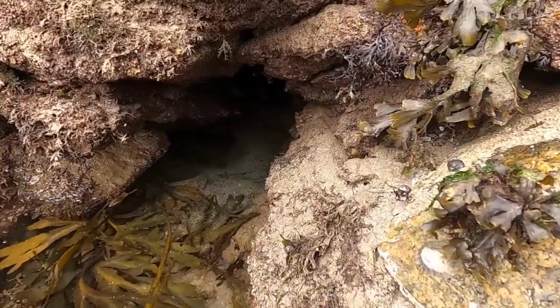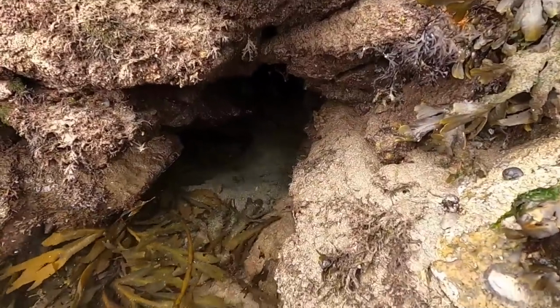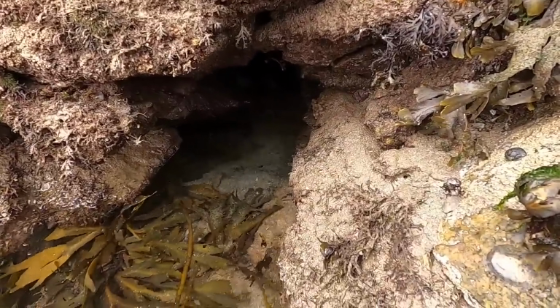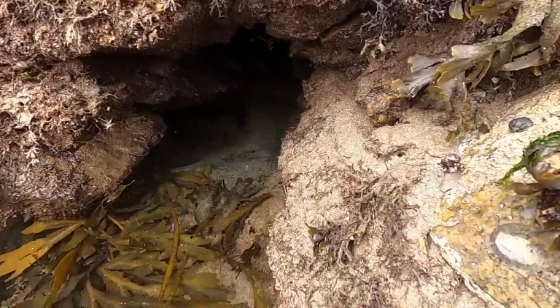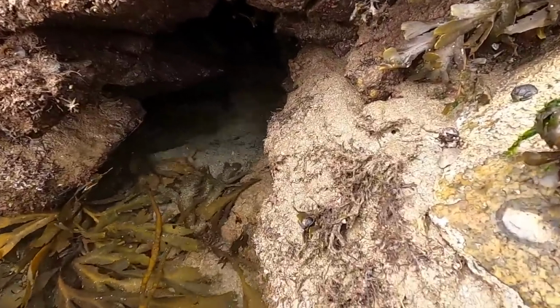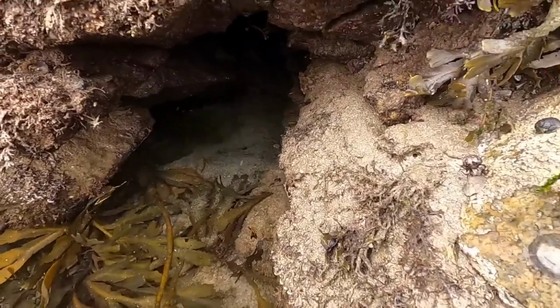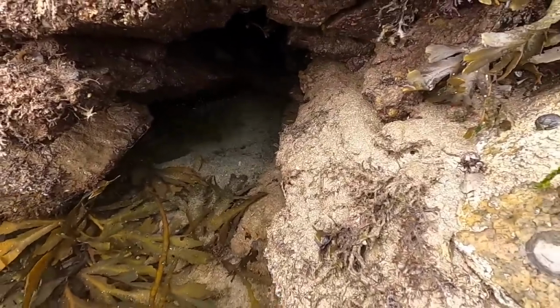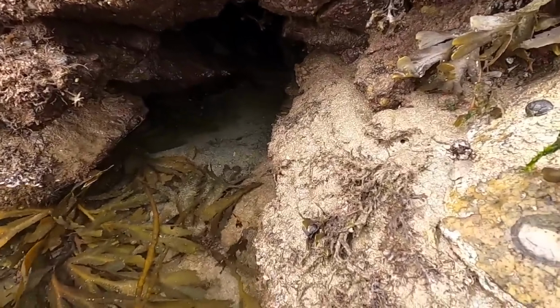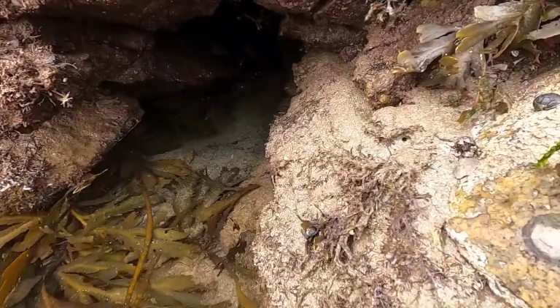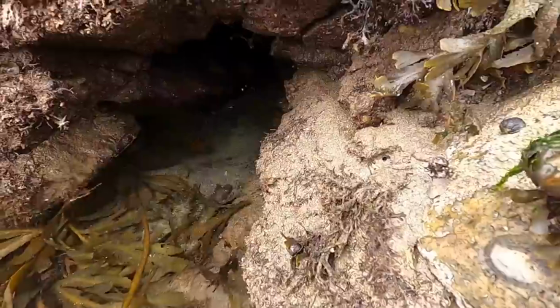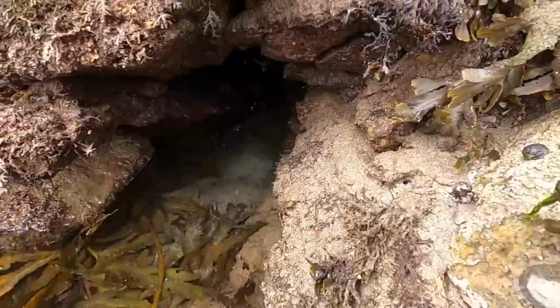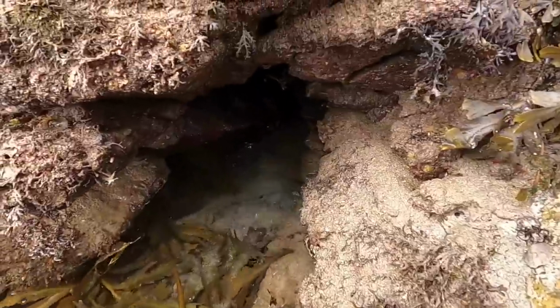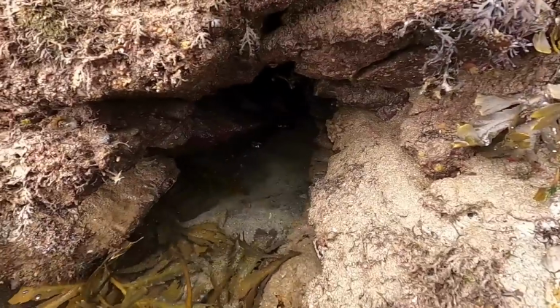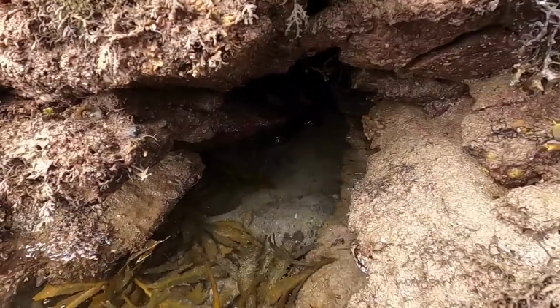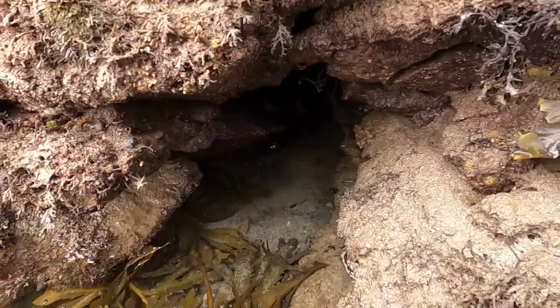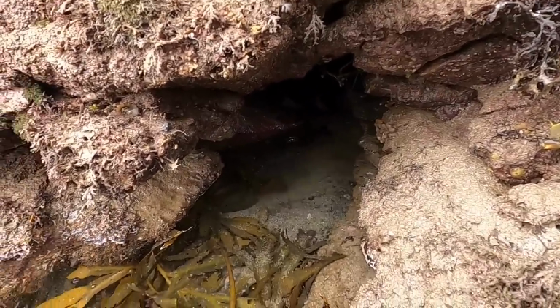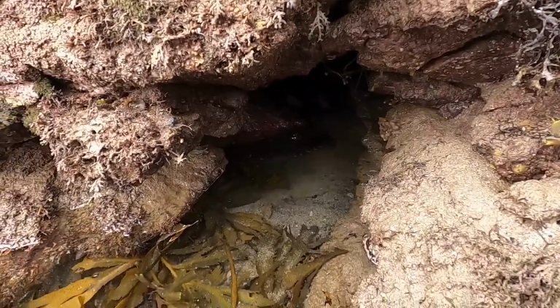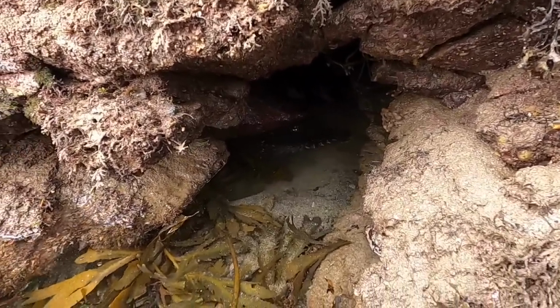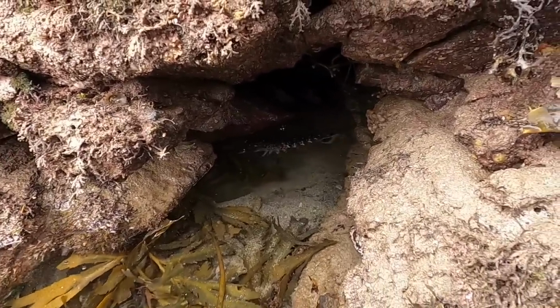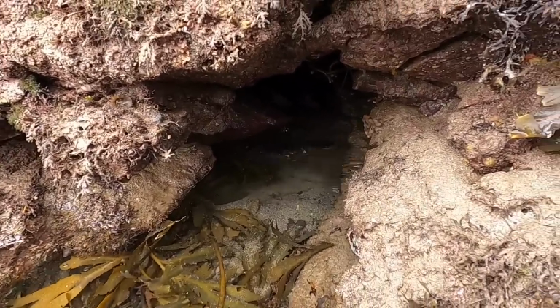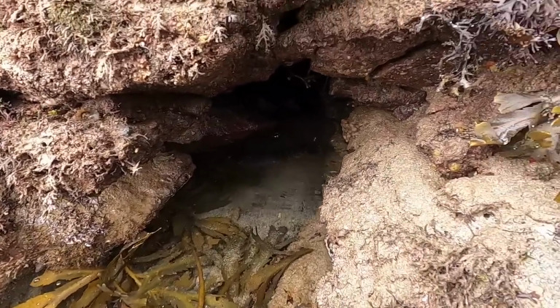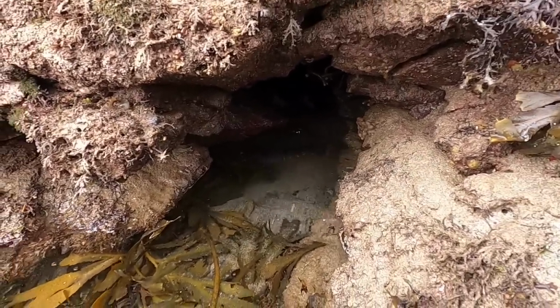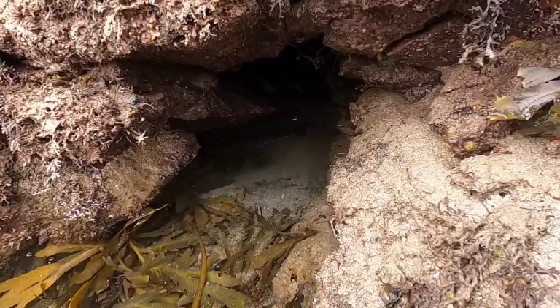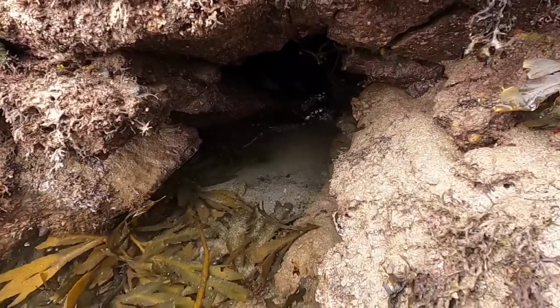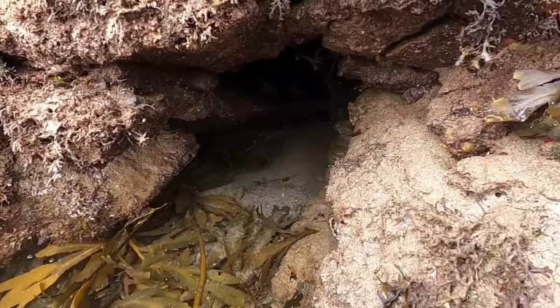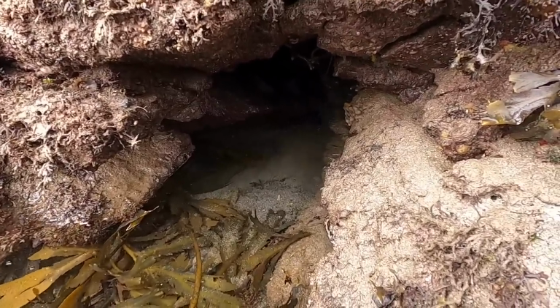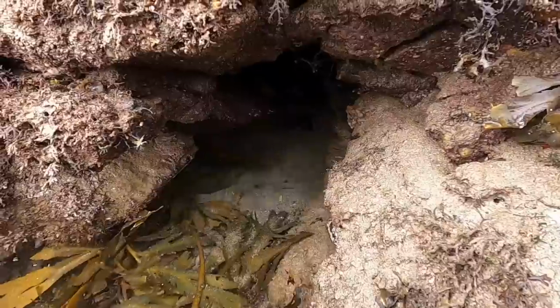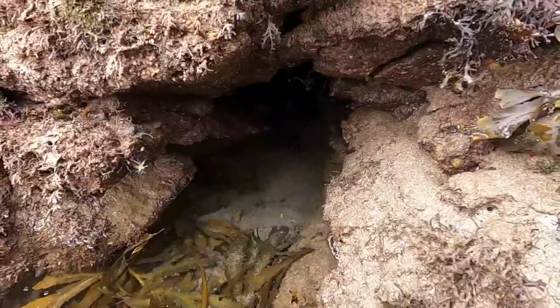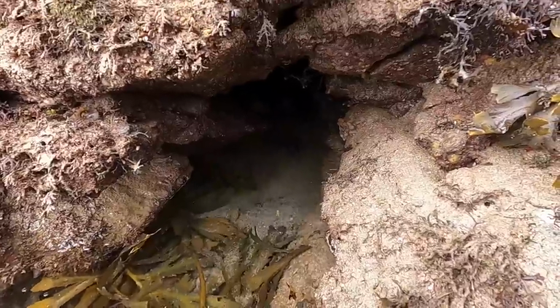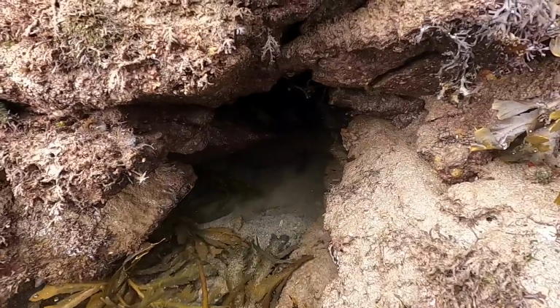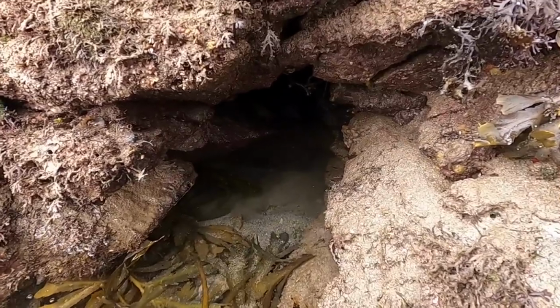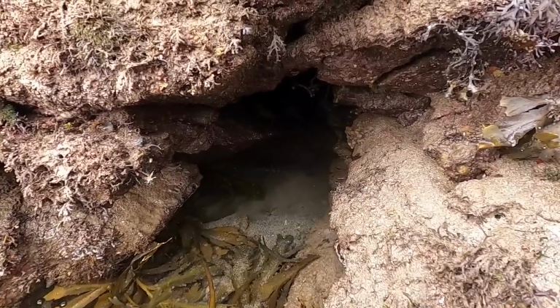There's a lobster here guys - you can see him backing up in the hole. Only a little one, nice to see nonetheless. He's fighting my hook at the moment, doesn't even realise I'm here.